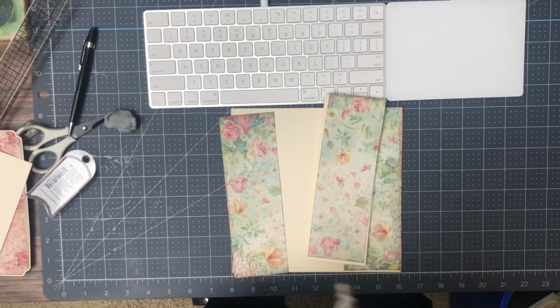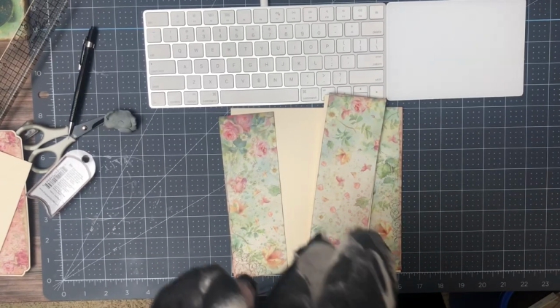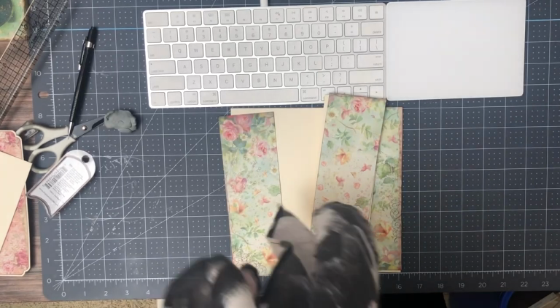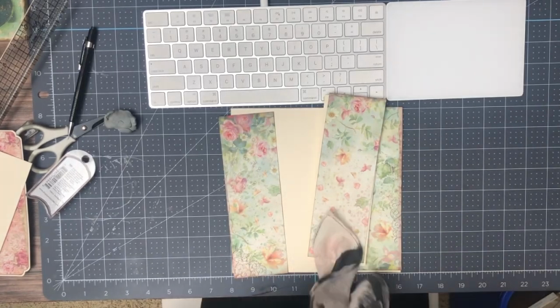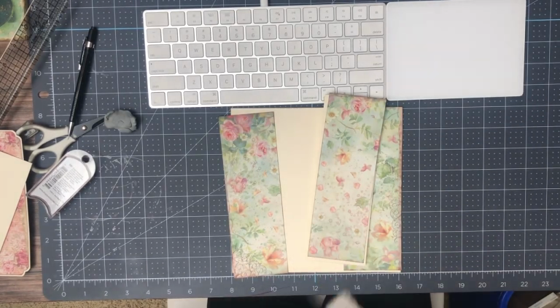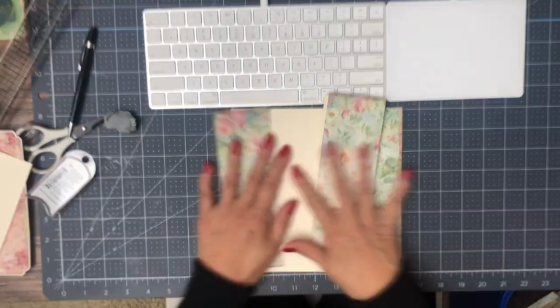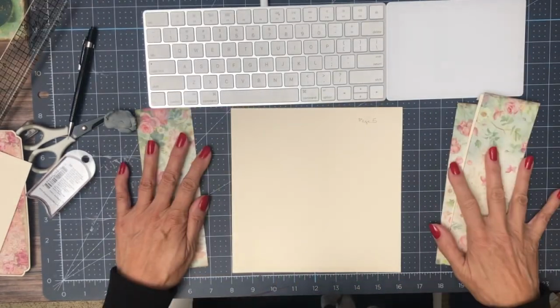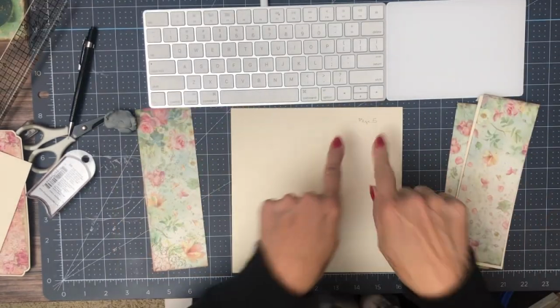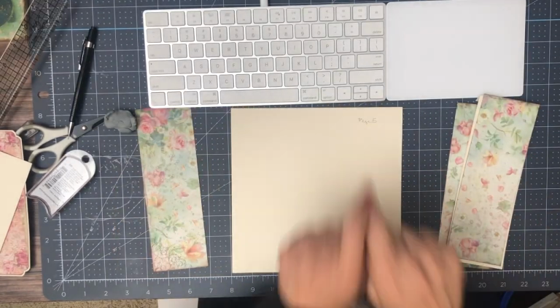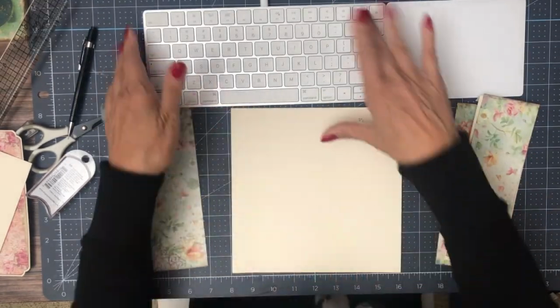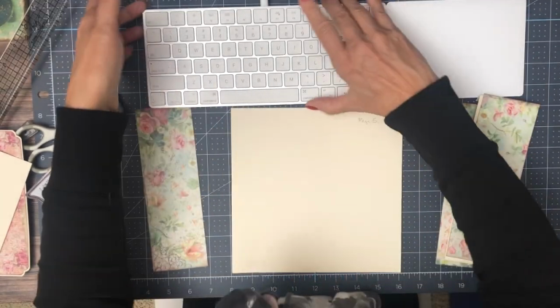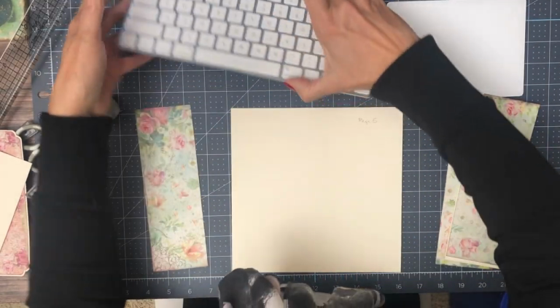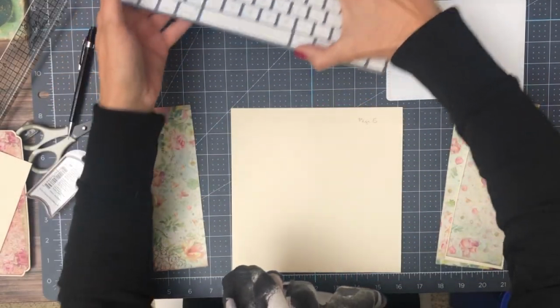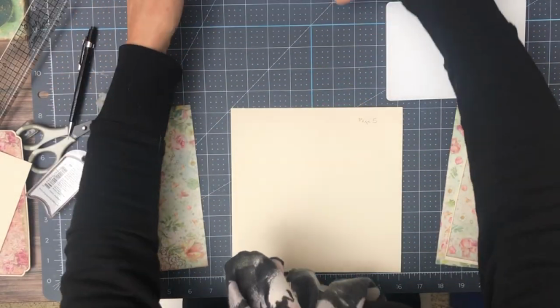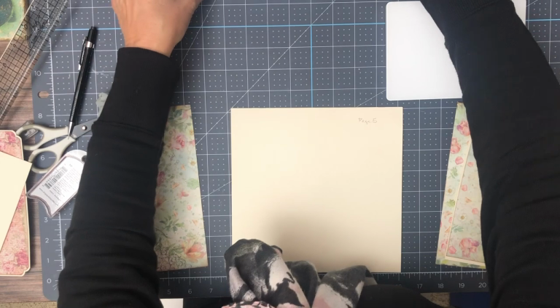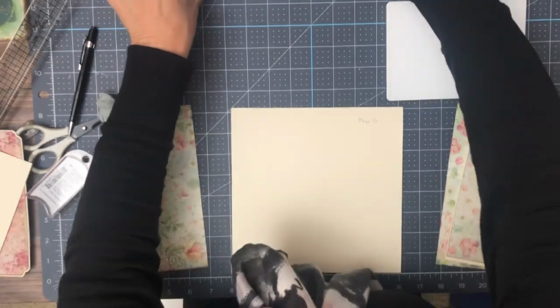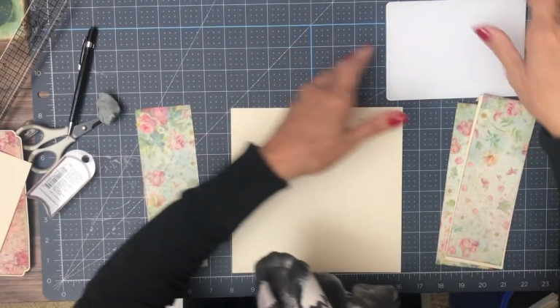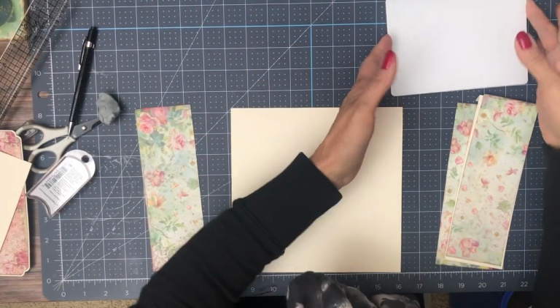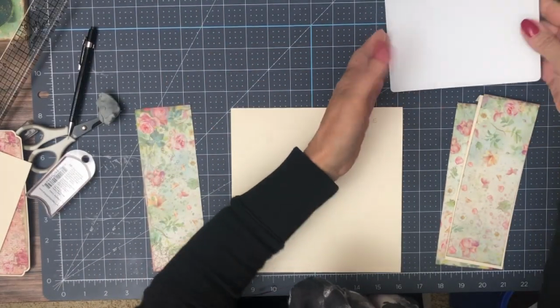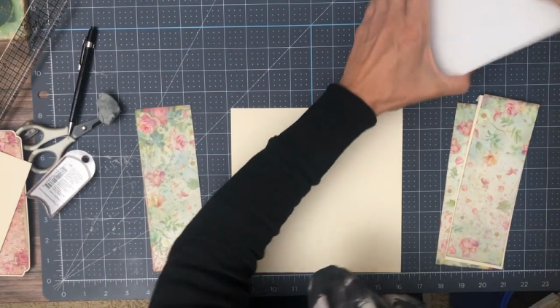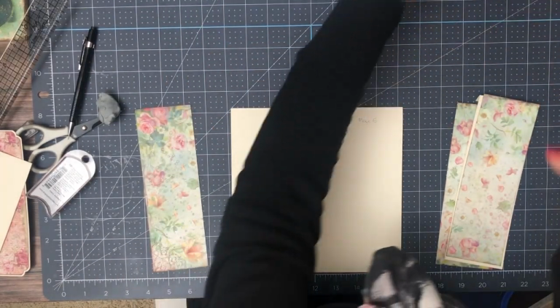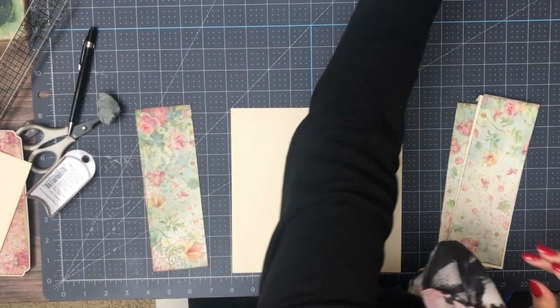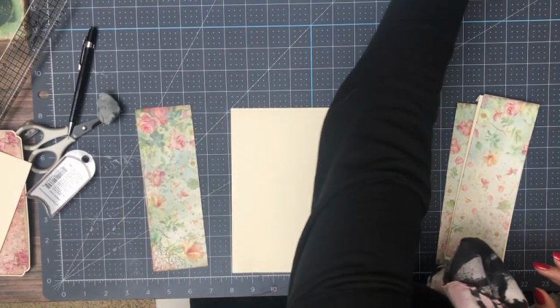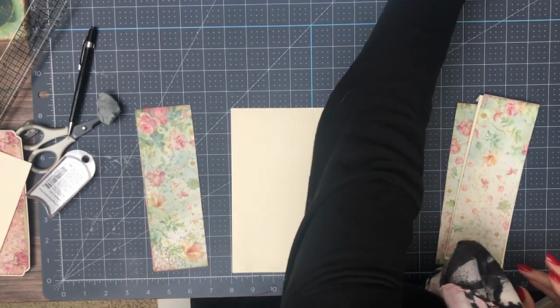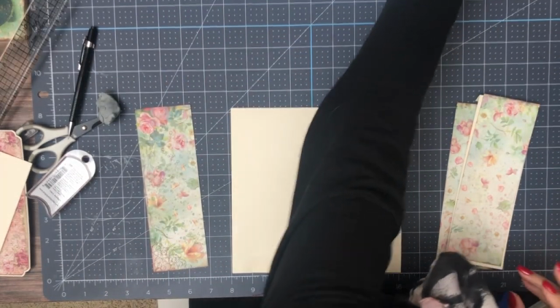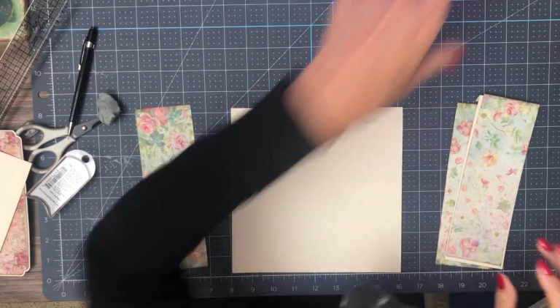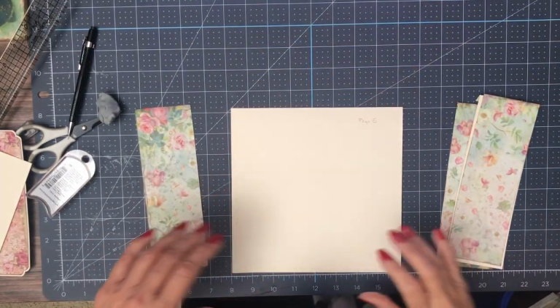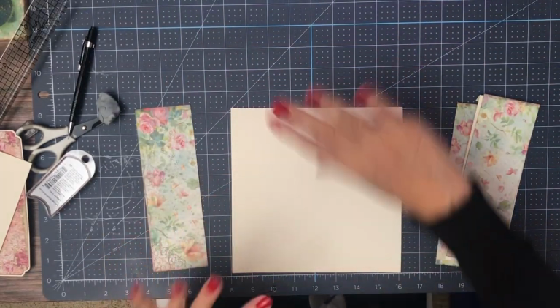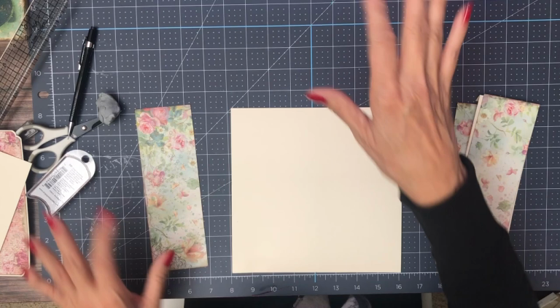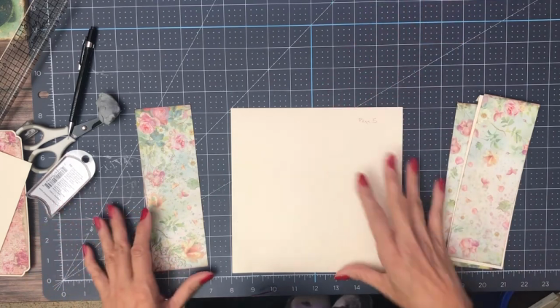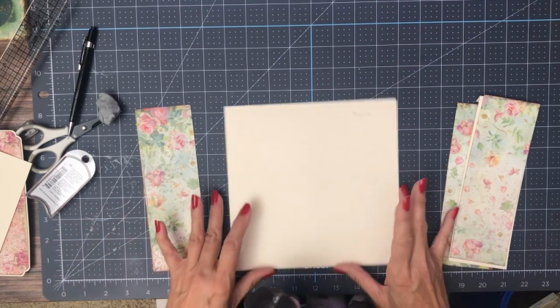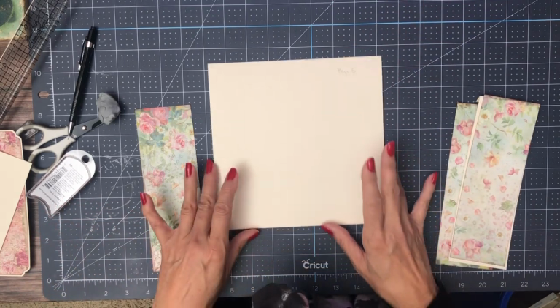Hey everyone, it's Daphne from Scrap and Create. We're working on page 5. Sorry, I left my keyboard and everything in the way. I don't want to put it all the way back because it bounces the camera all around.